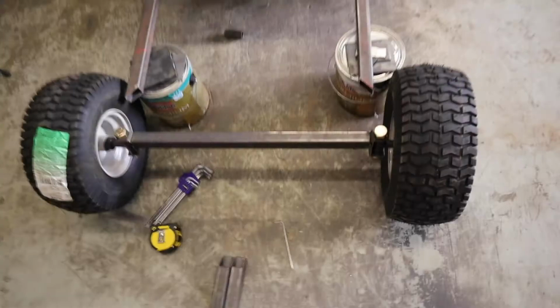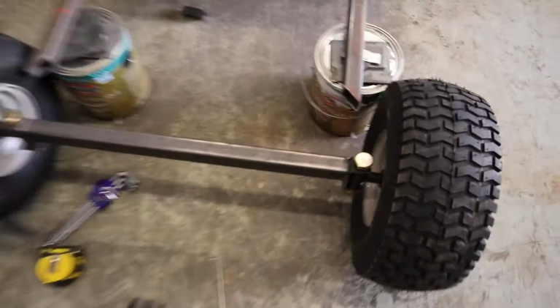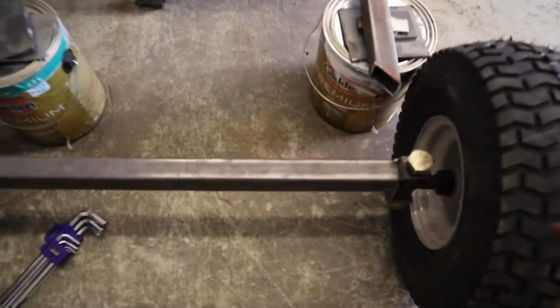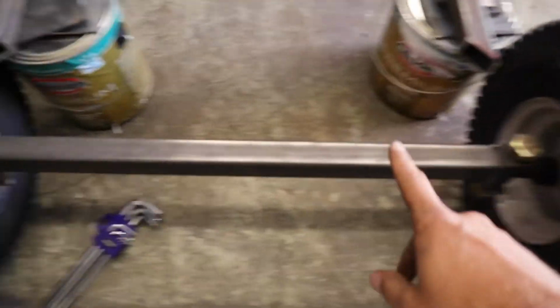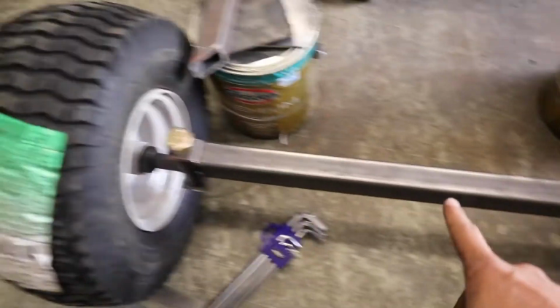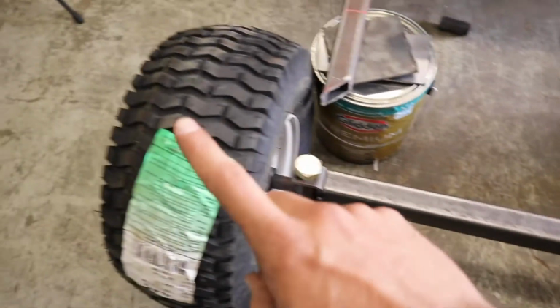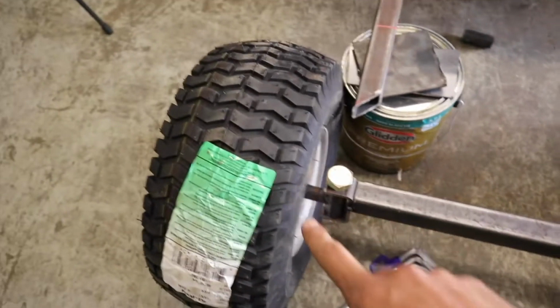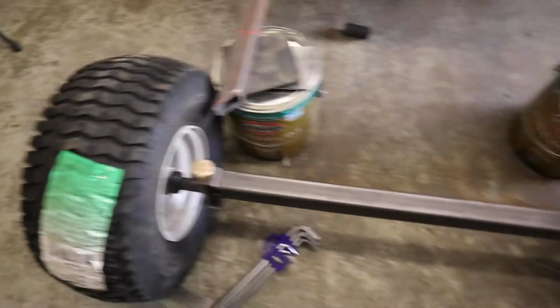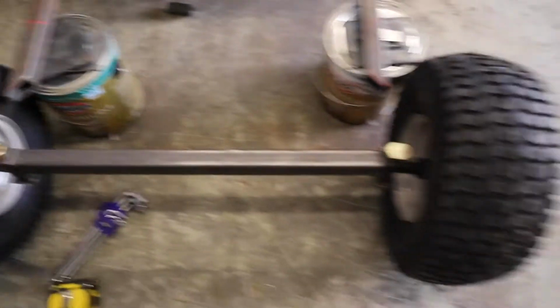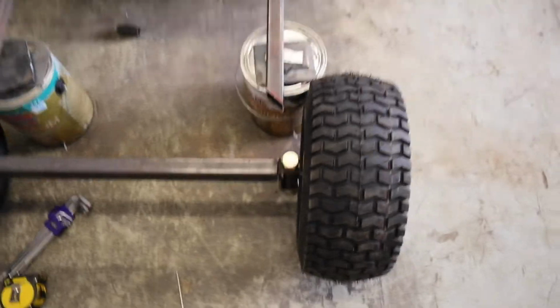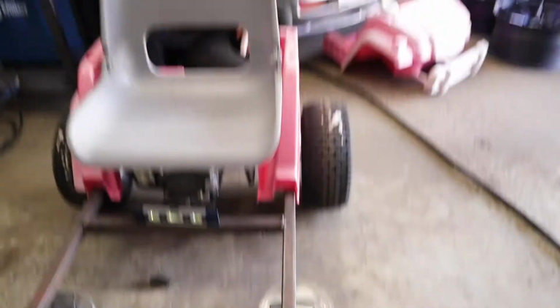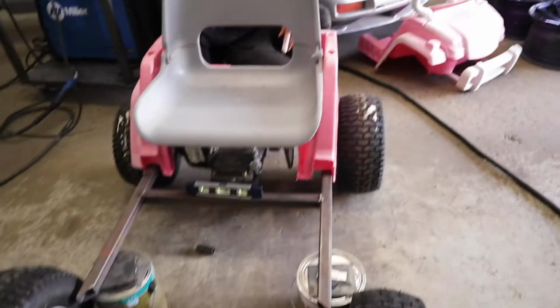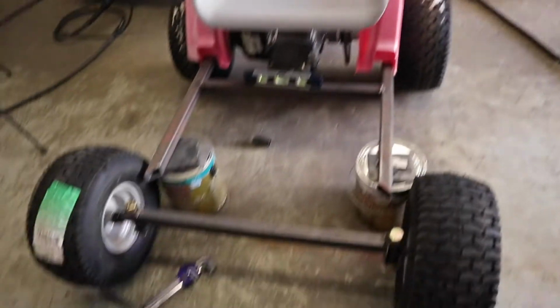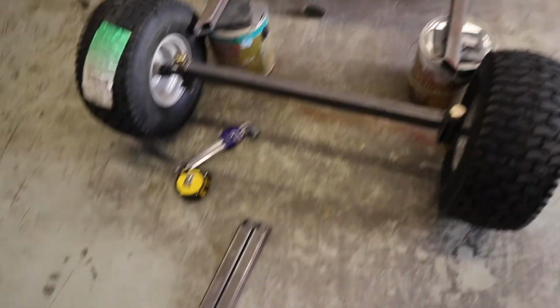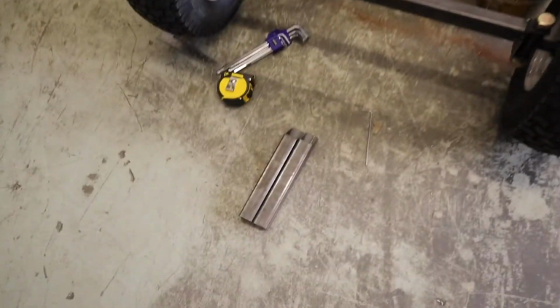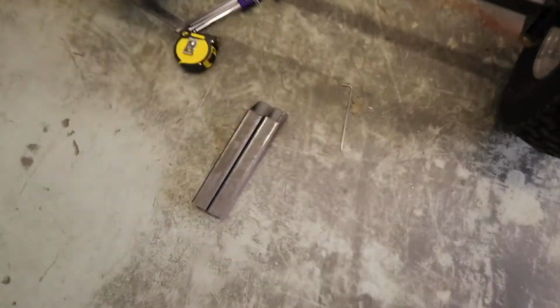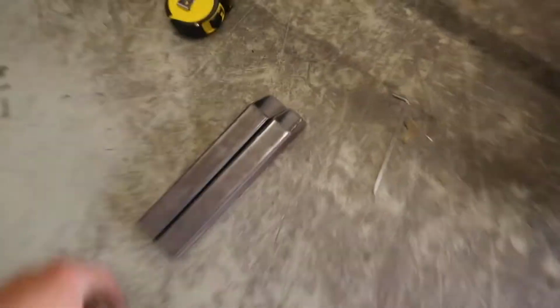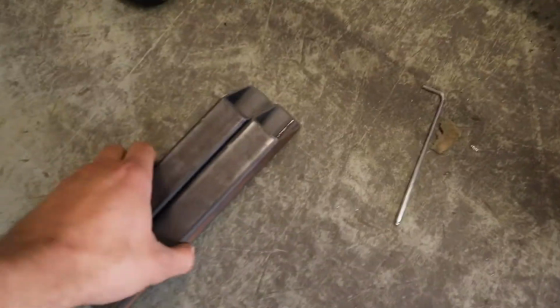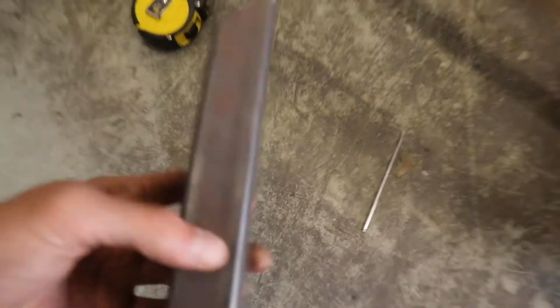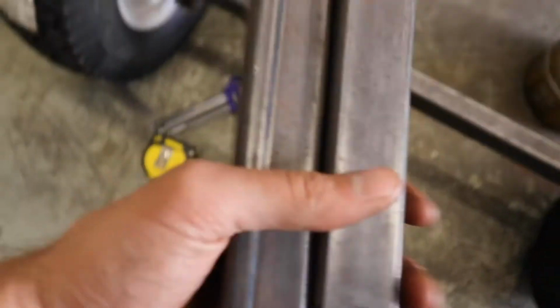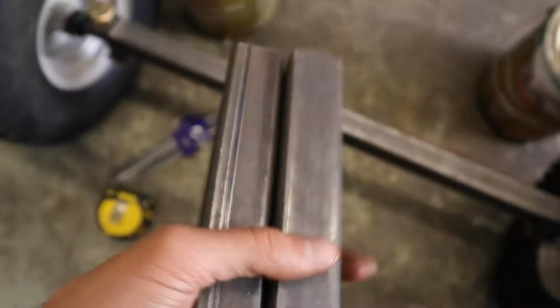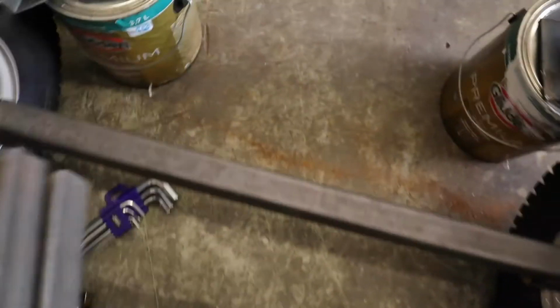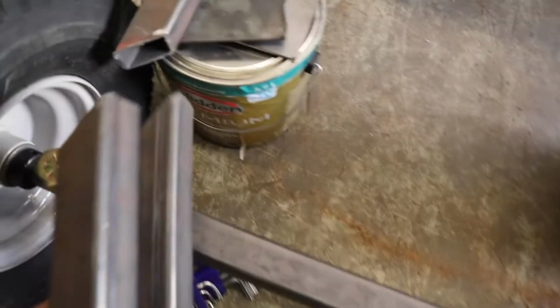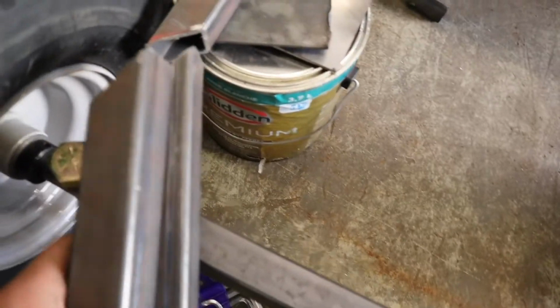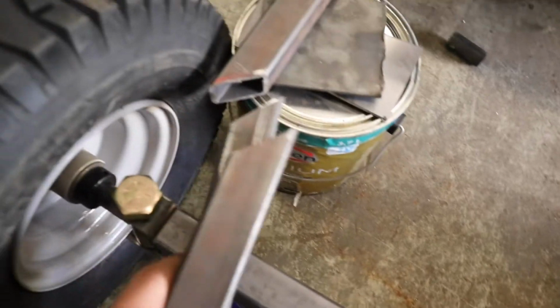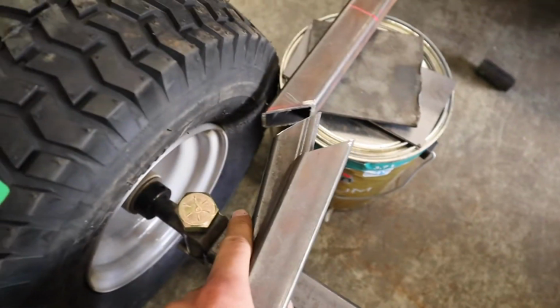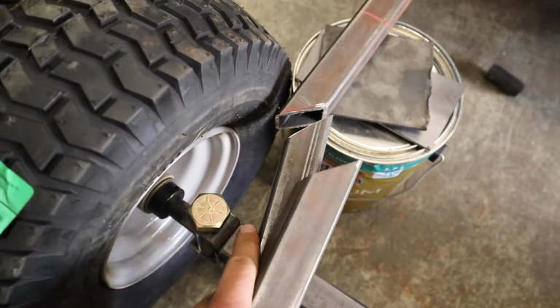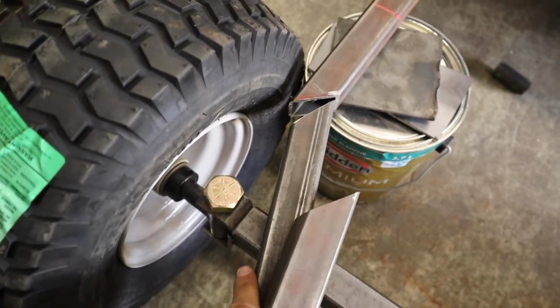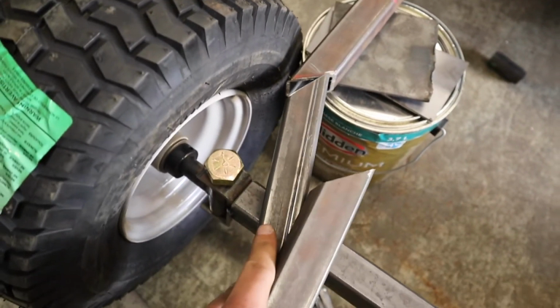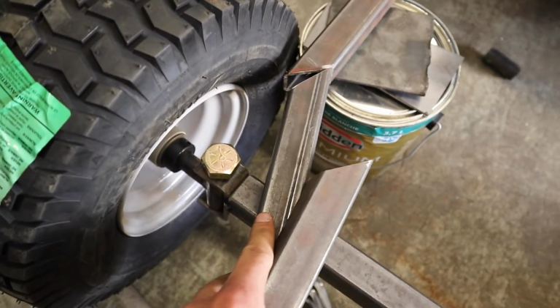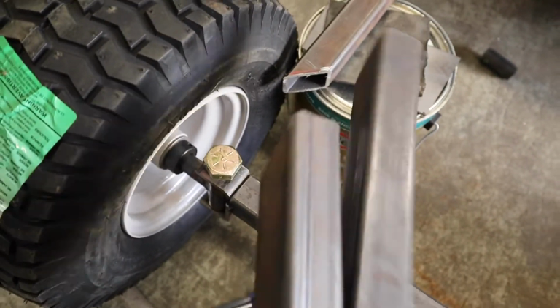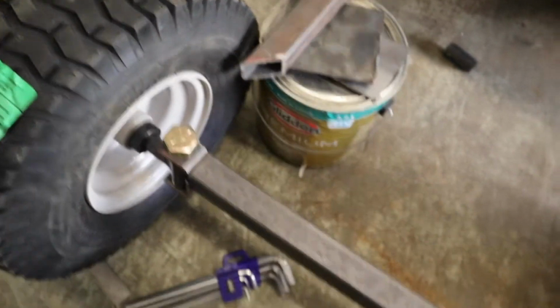We built a front cross member to get these front wheels held together at the same width as the rear wheels. What we did was cut these pieces so that the frame can basically come in and give the wheels some space to be able to turn. Obviously these are going to be a little bit farther forward.